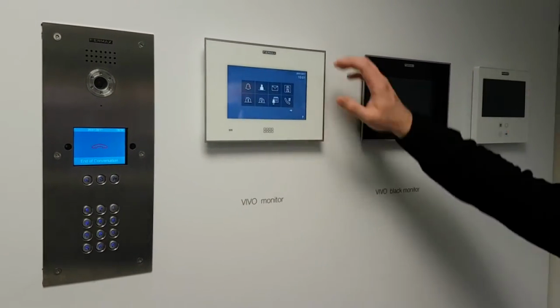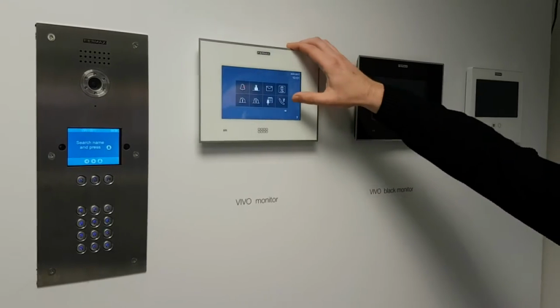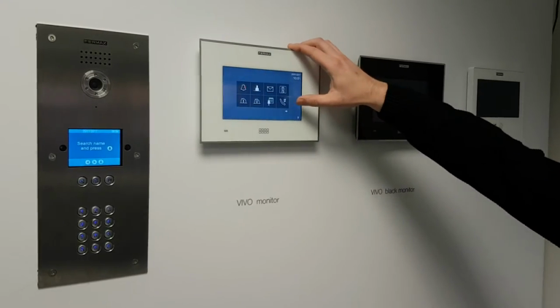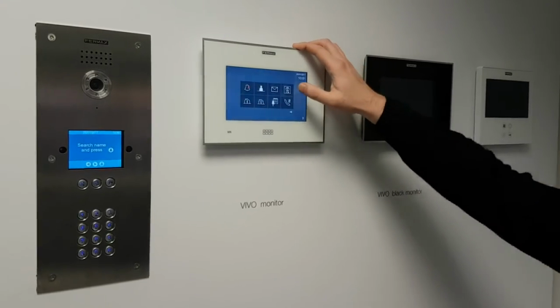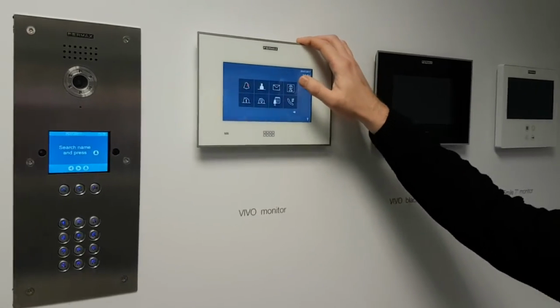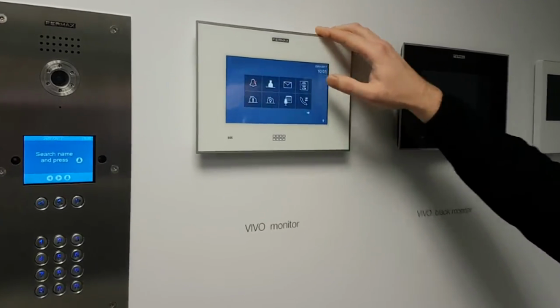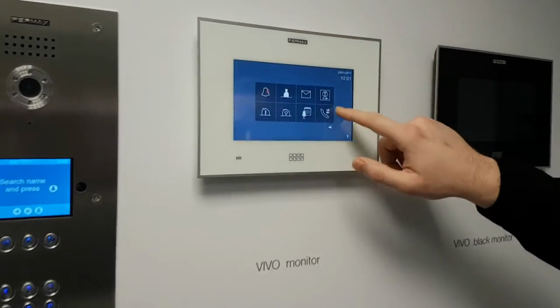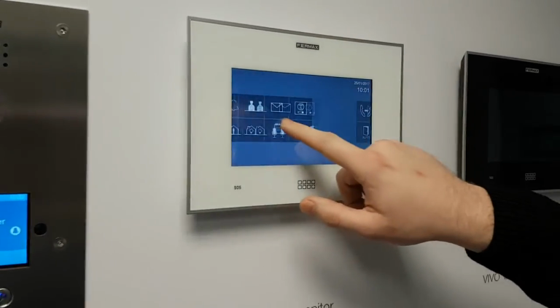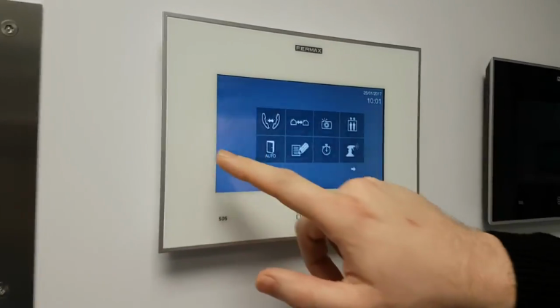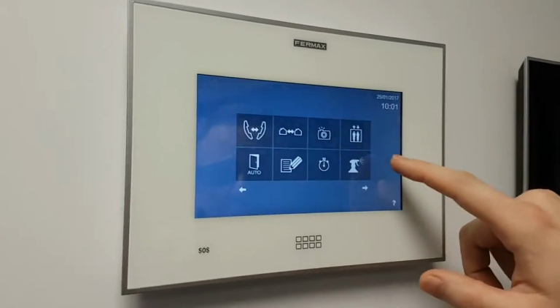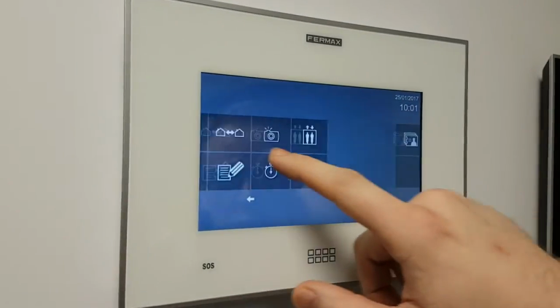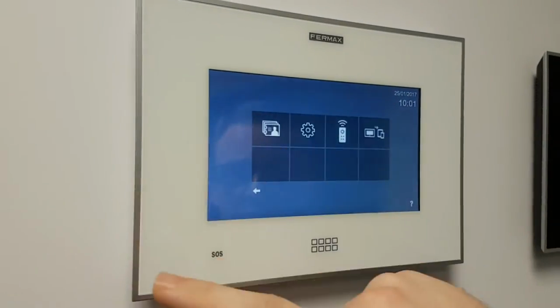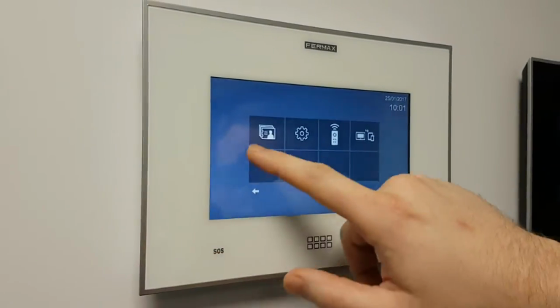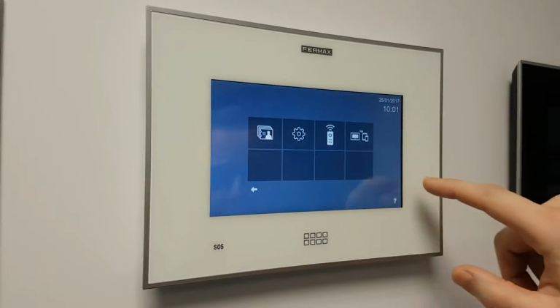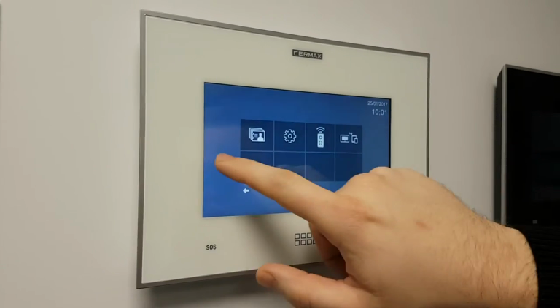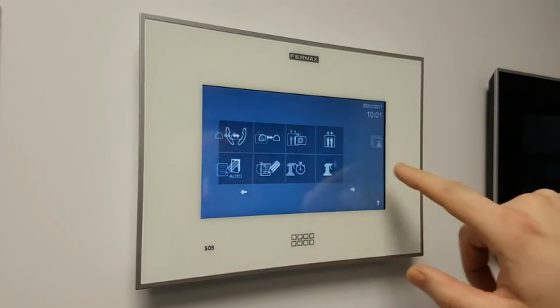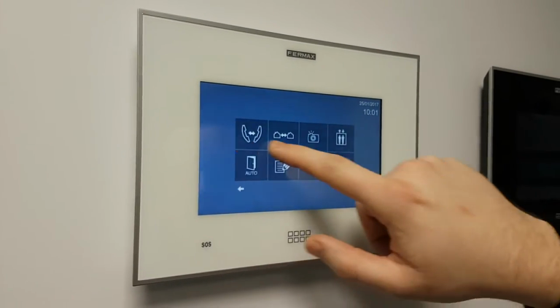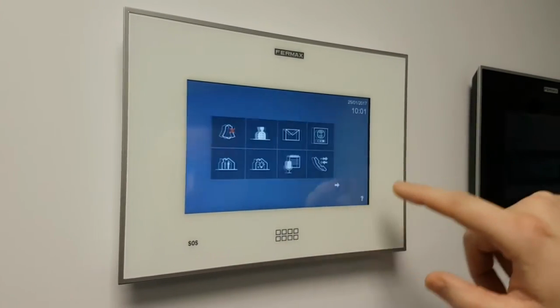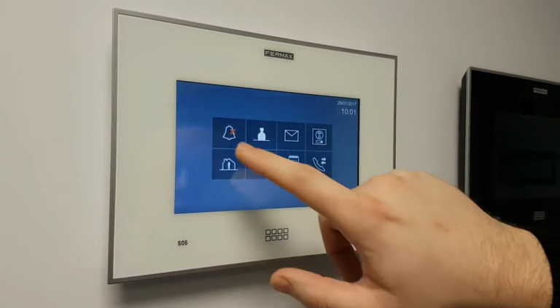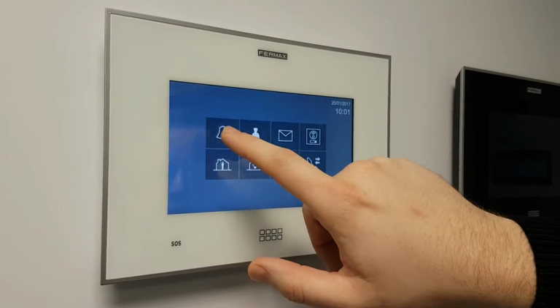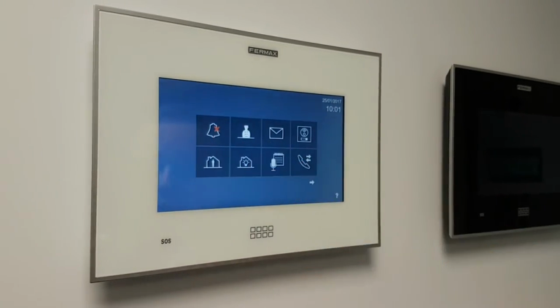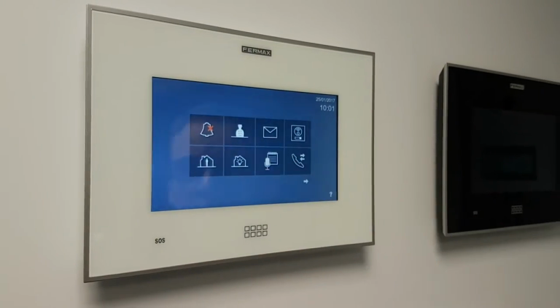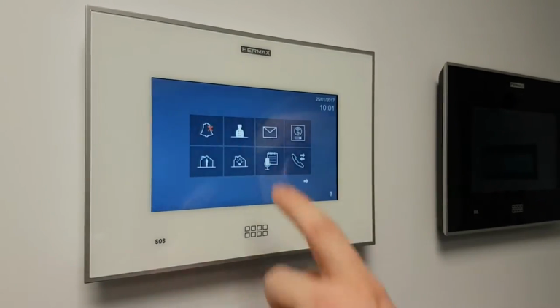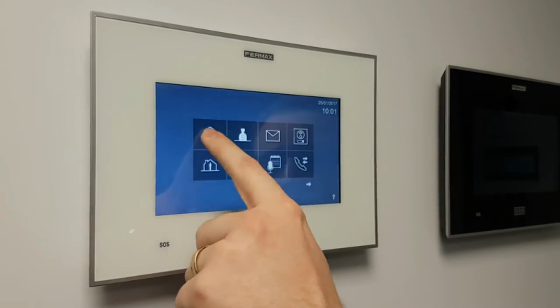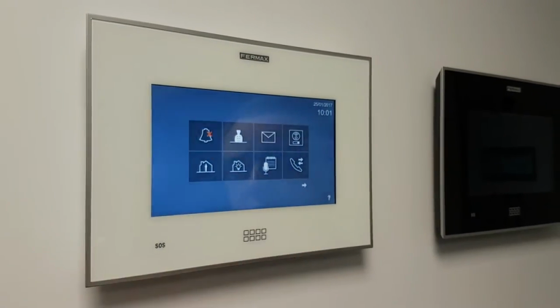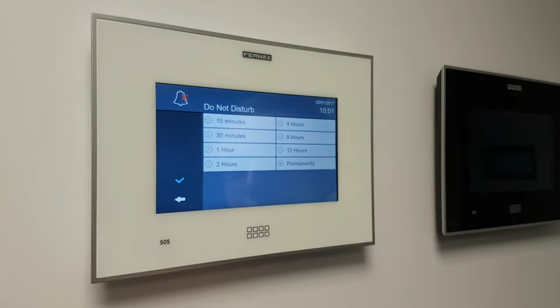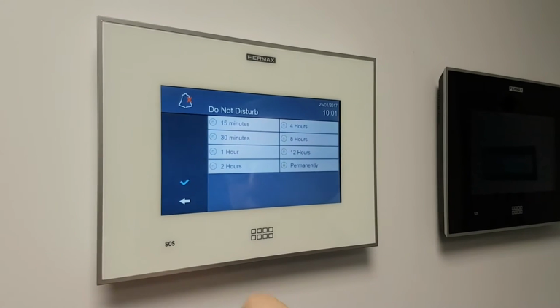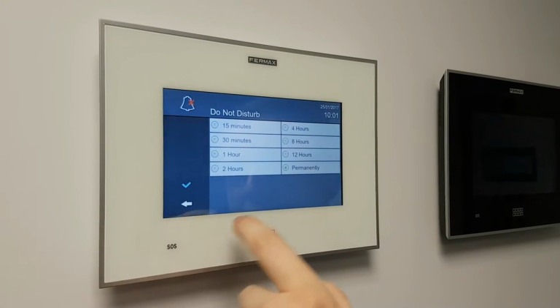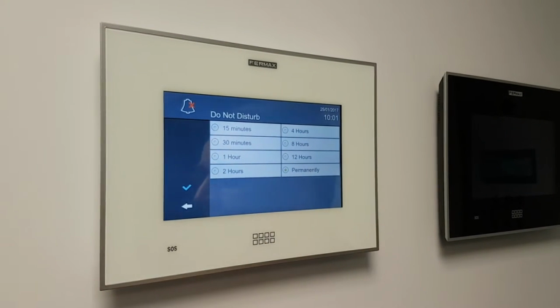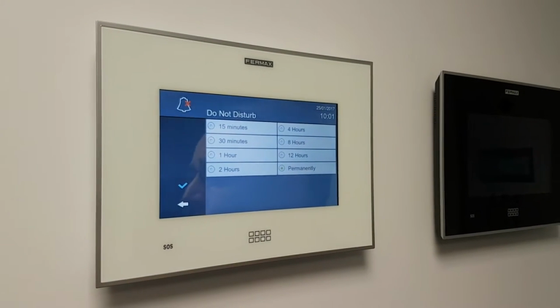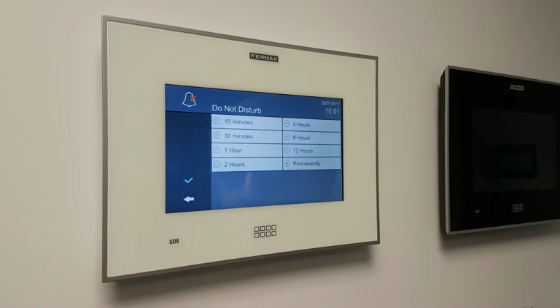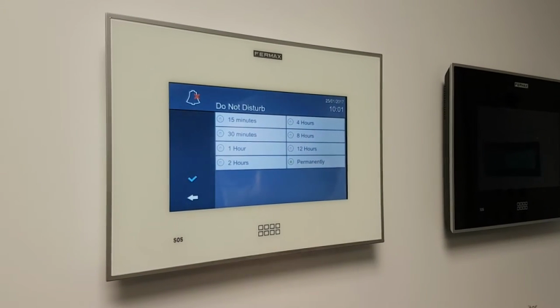On the menu on the screen itself, this runs on Android. We have many different functions here — it's all fully touch screen. The first option here is silent mode. If you tap that, it's just going to put the monitor into silent. You can choose how long you want it — you can choose eight hours for a working day if you so wanted.